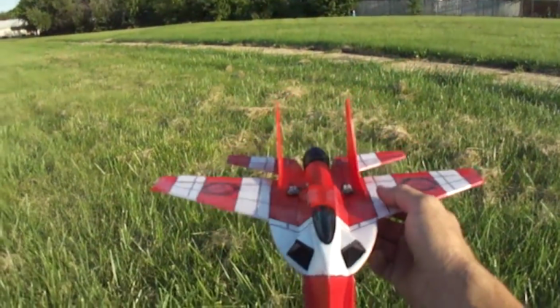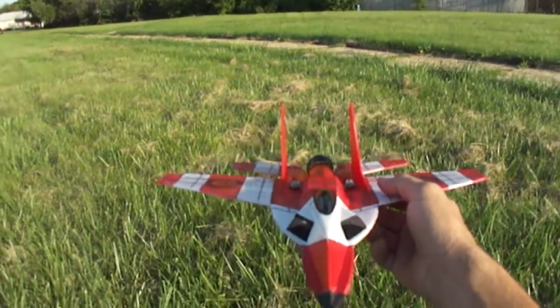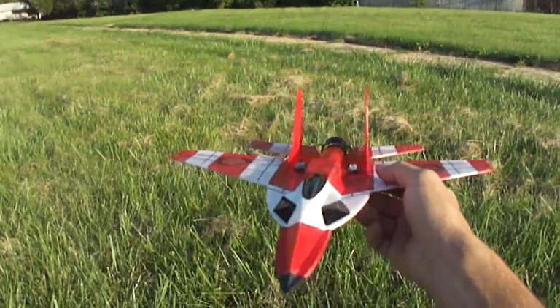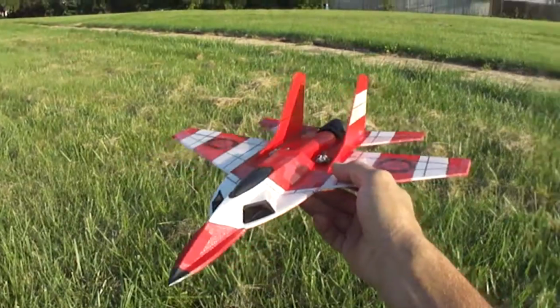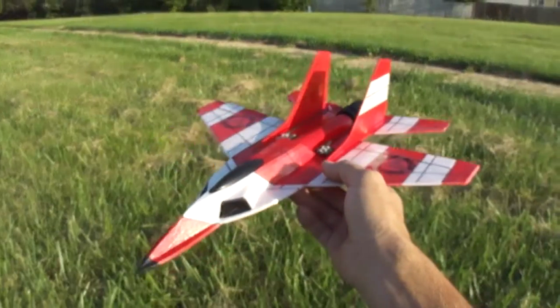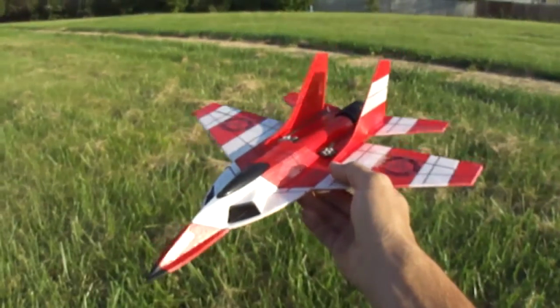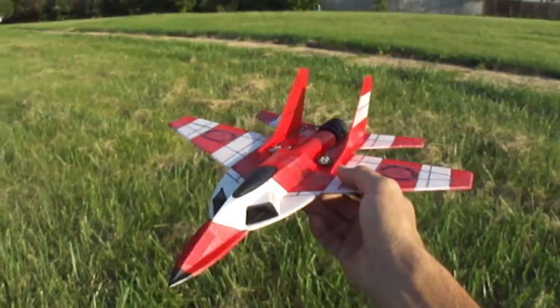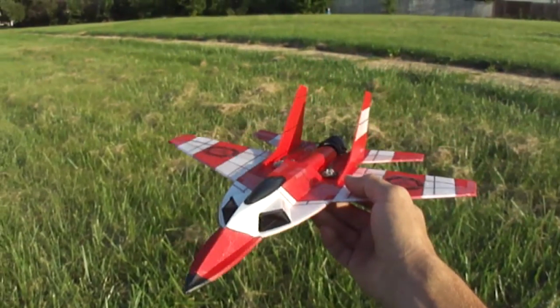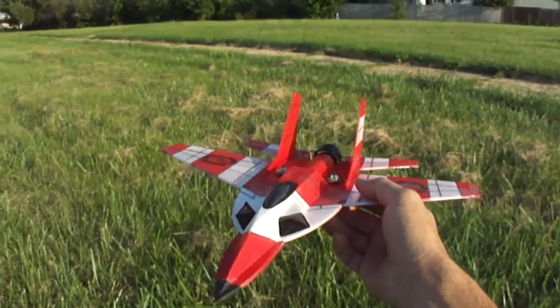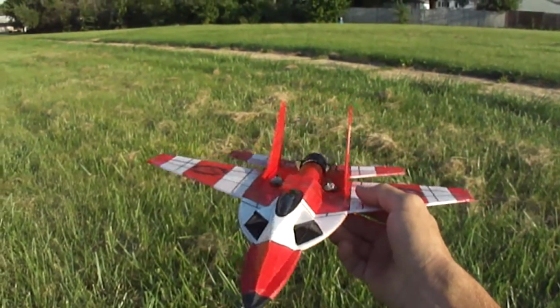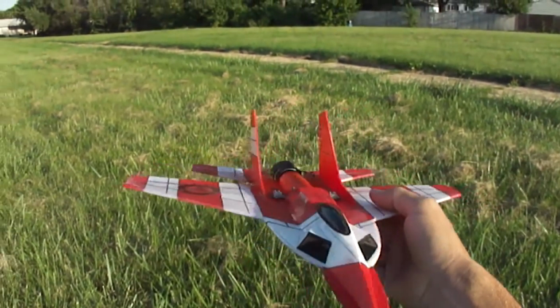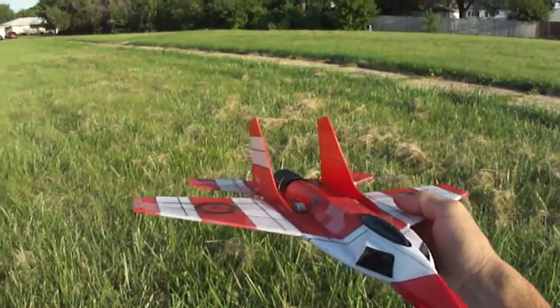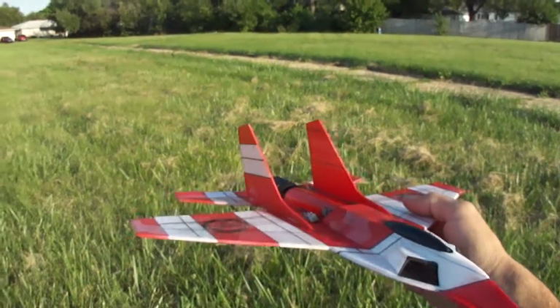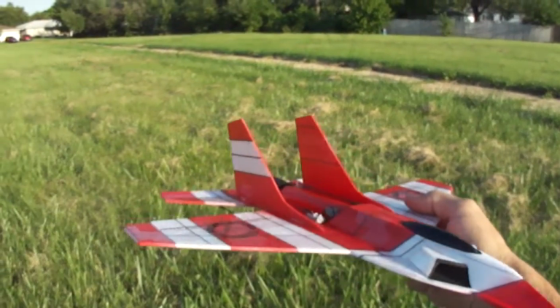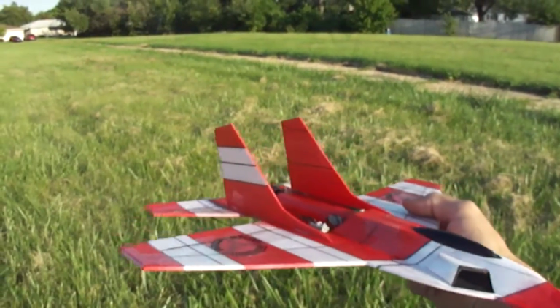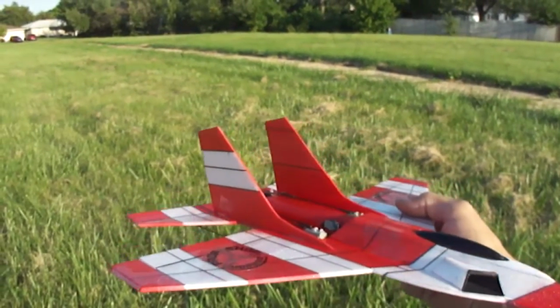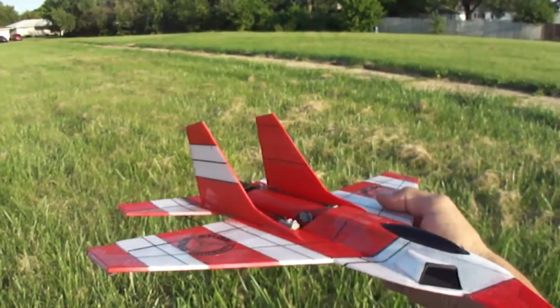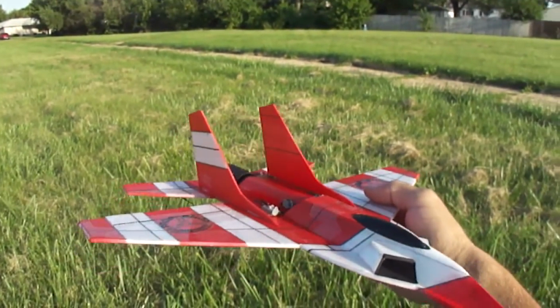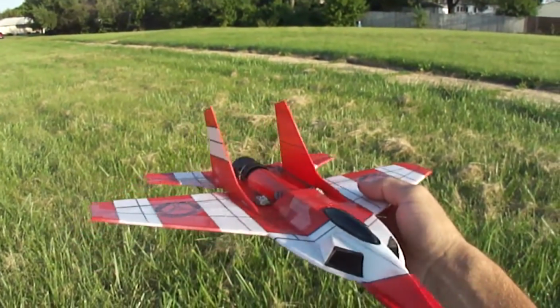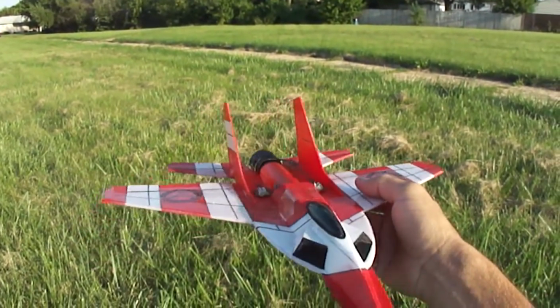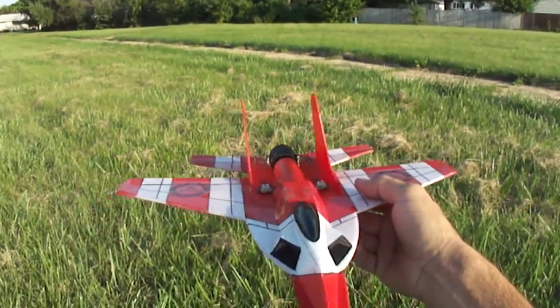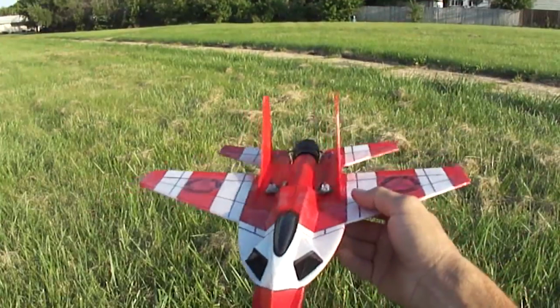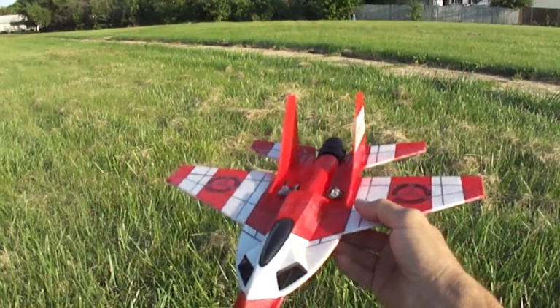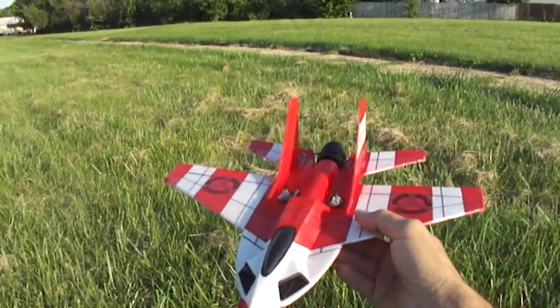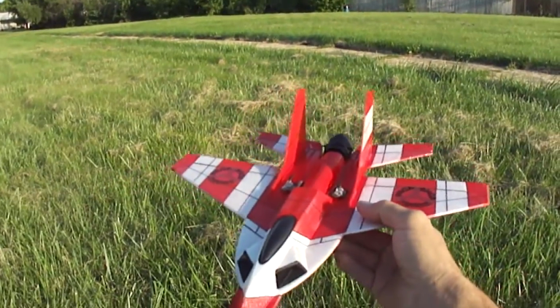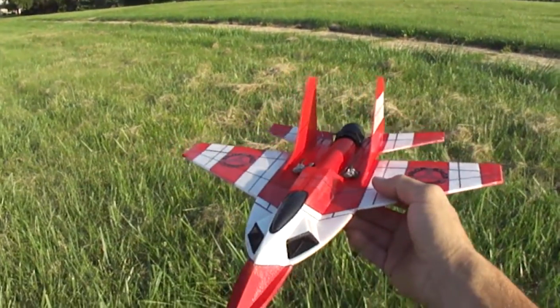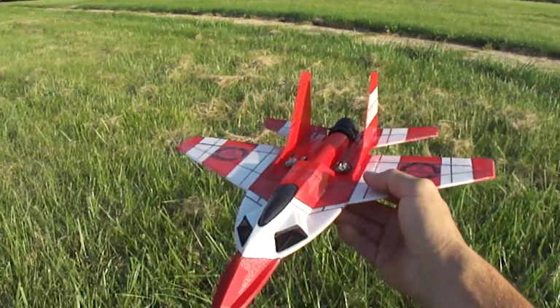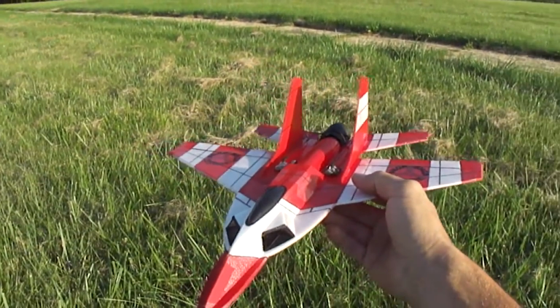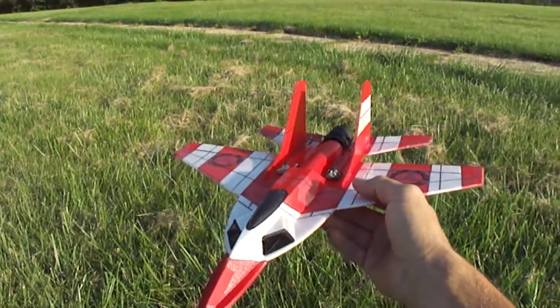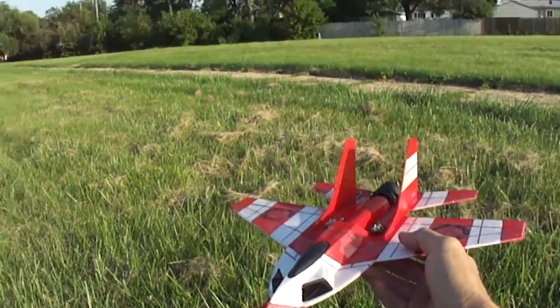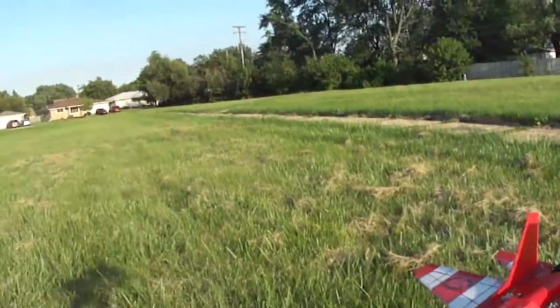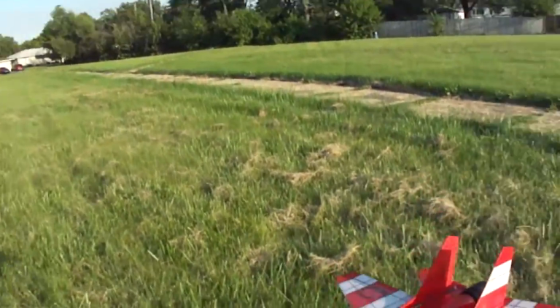This is probably my best build yet. Let's take her up.